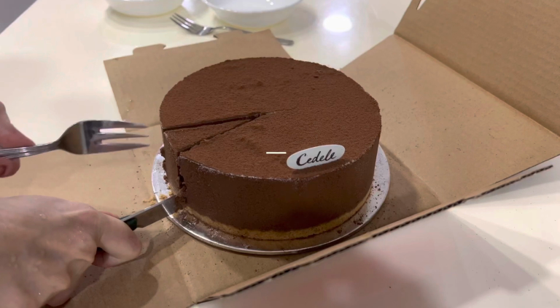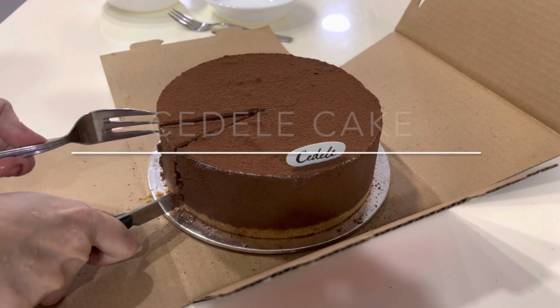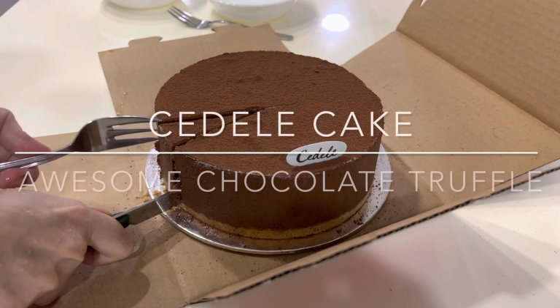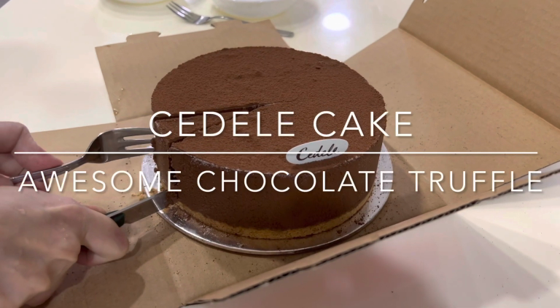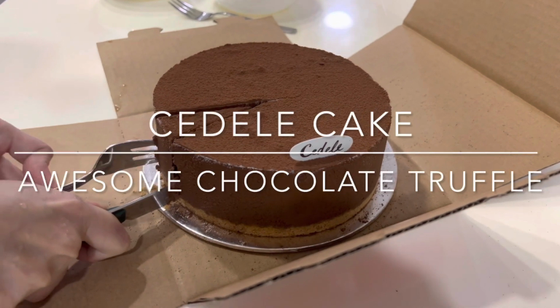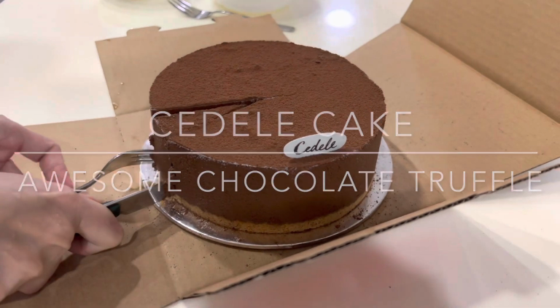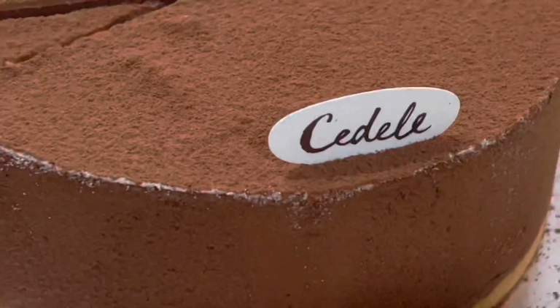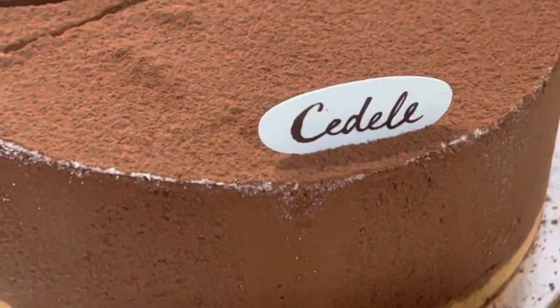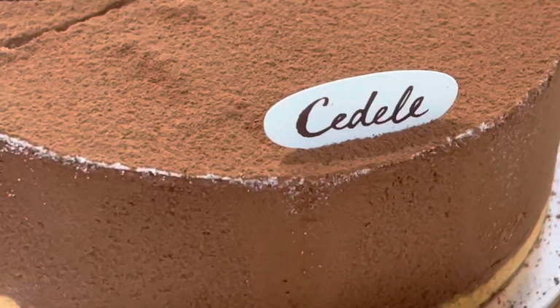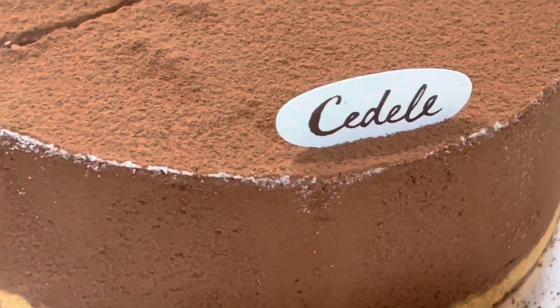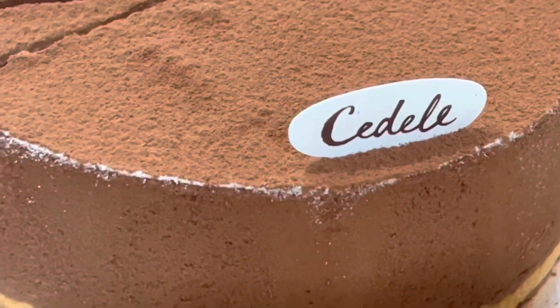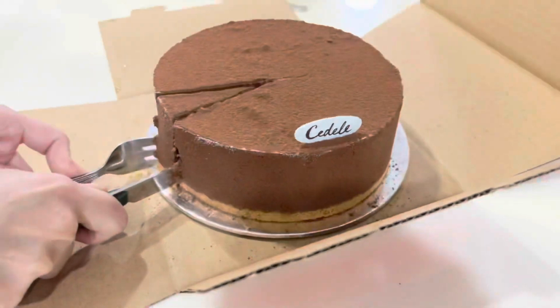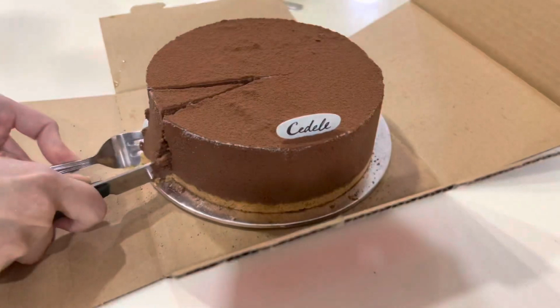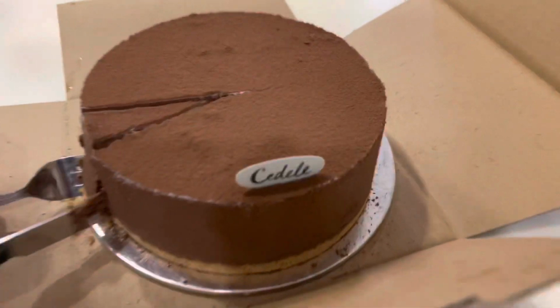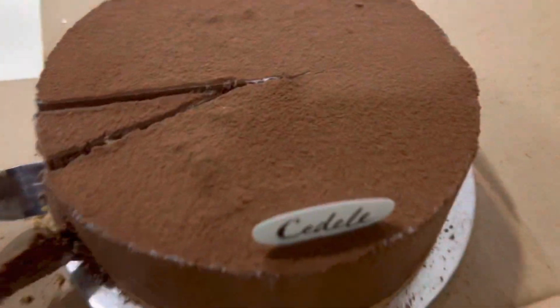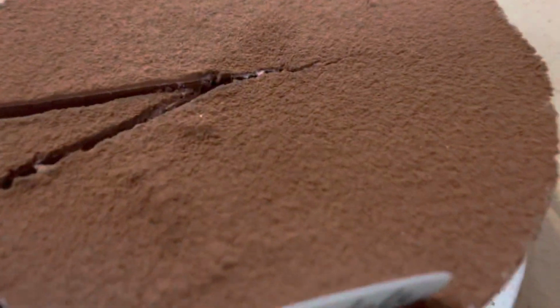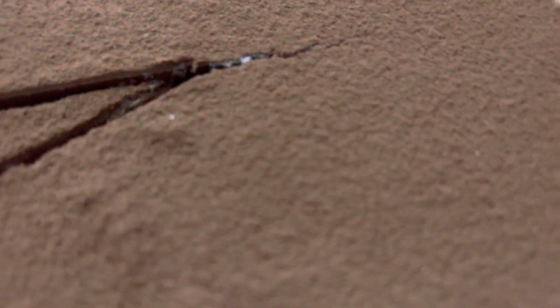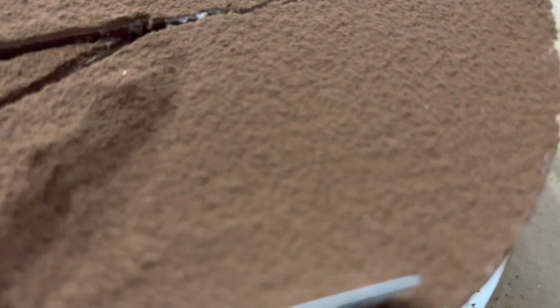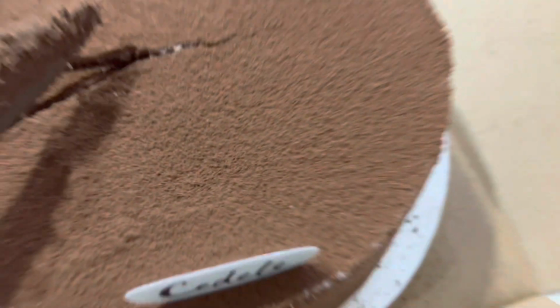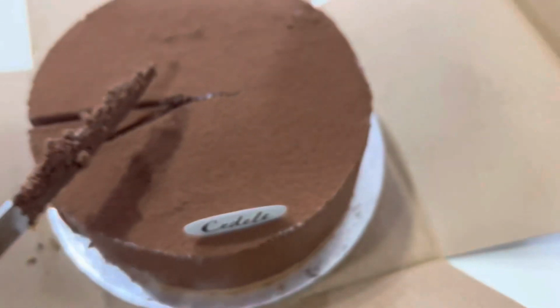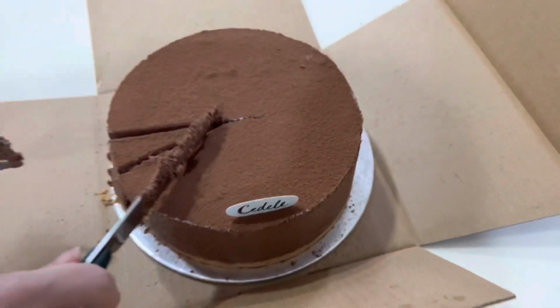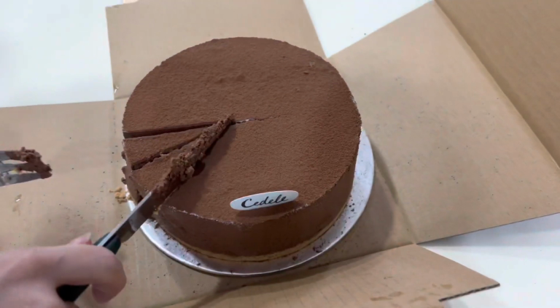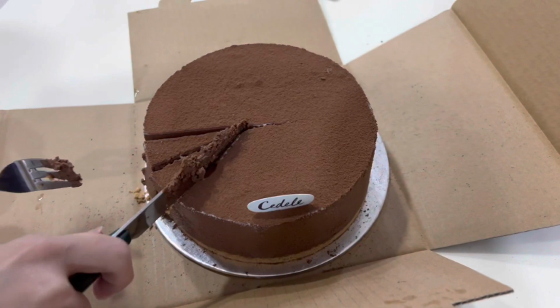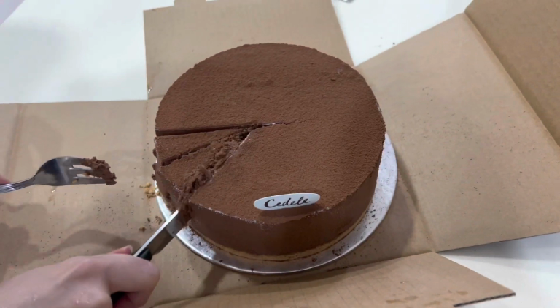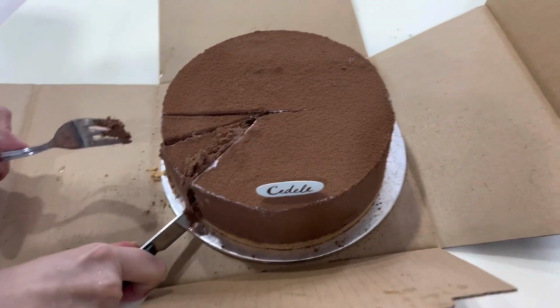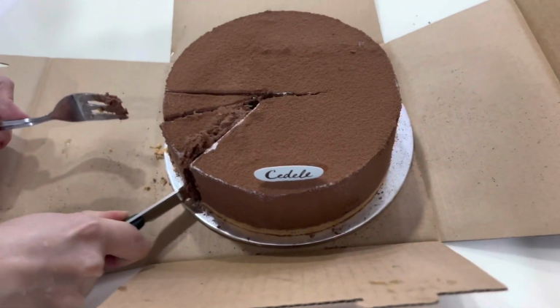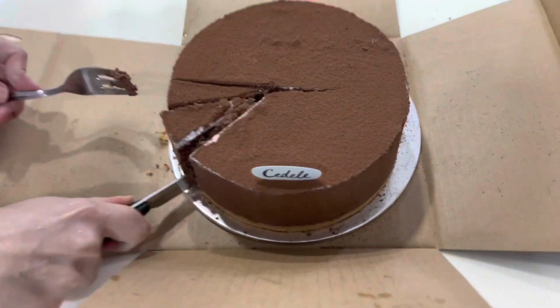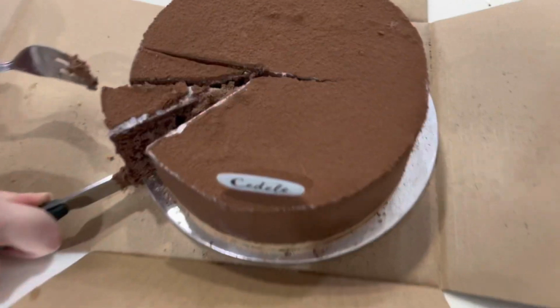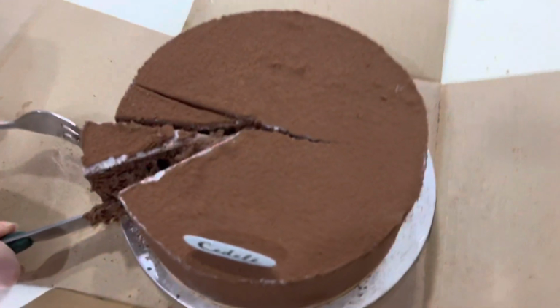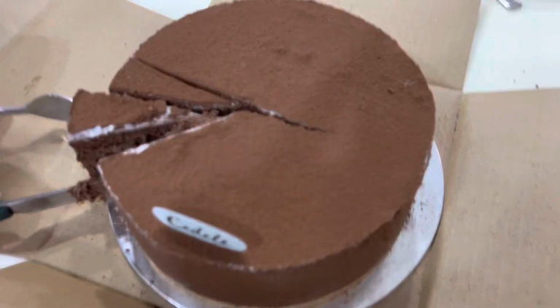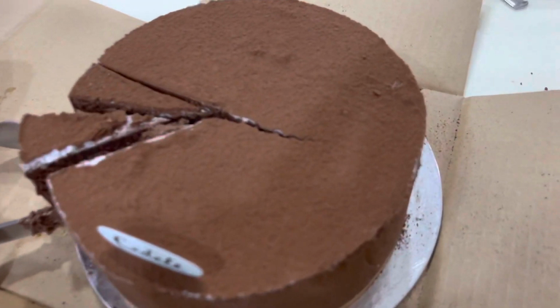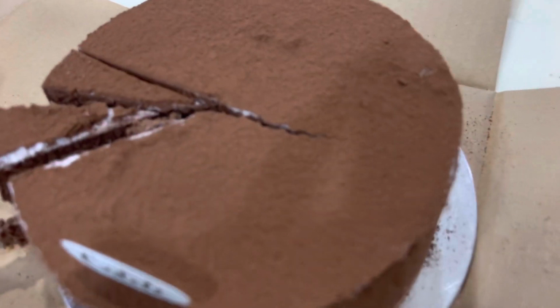Awesome chocolate truffle Sadelli cake. Yum yum! iPhone 13 Pro Max macro video mode. Not sure how it works, but never mind. I just want to eat the cake.